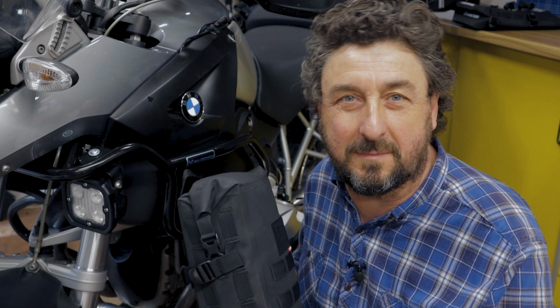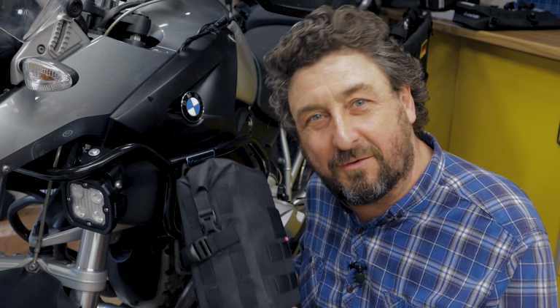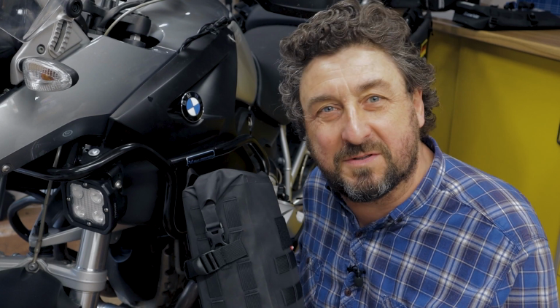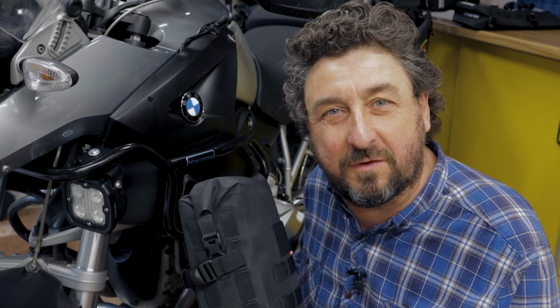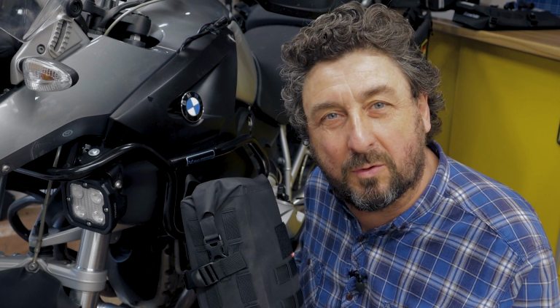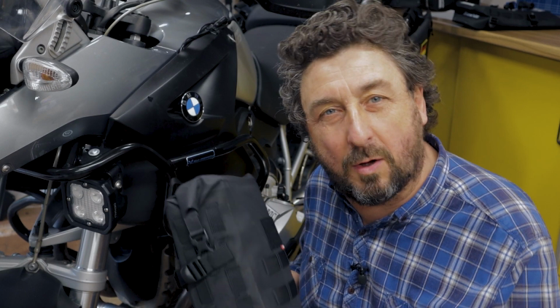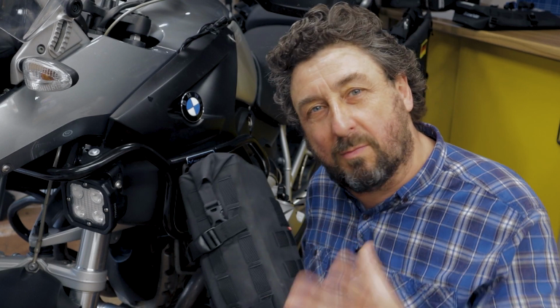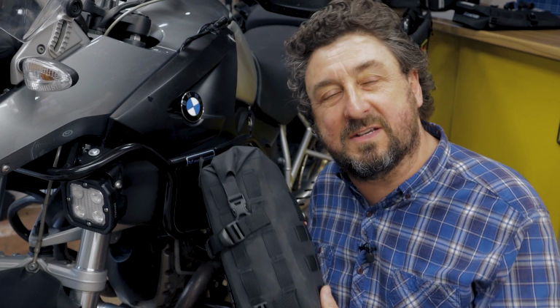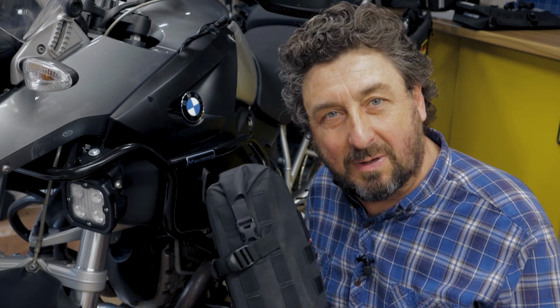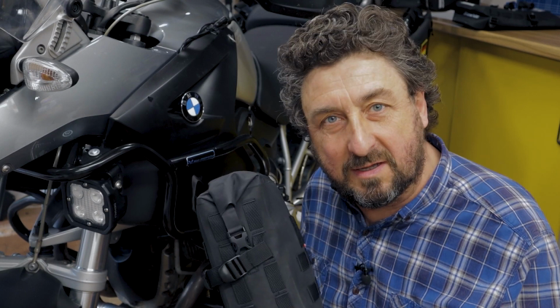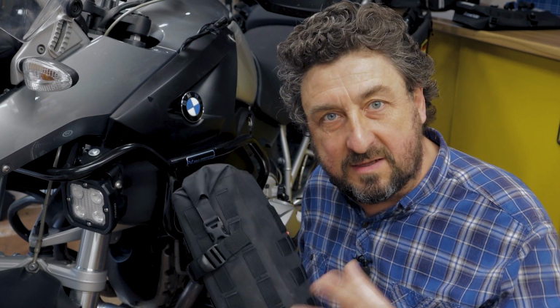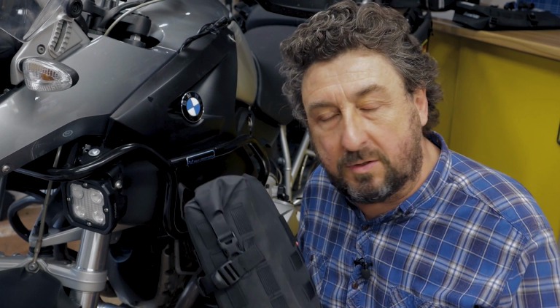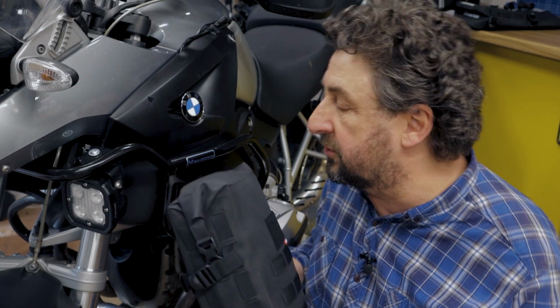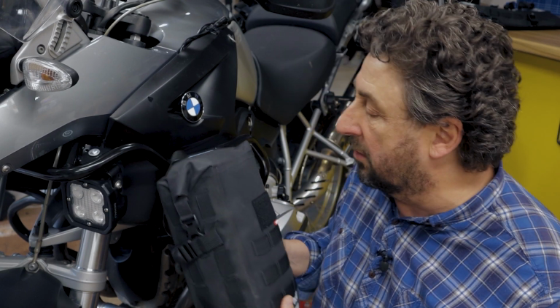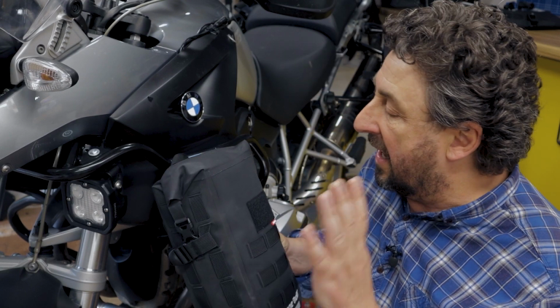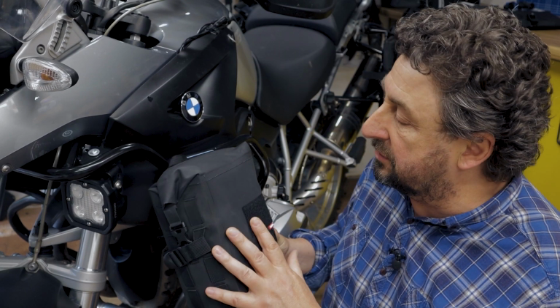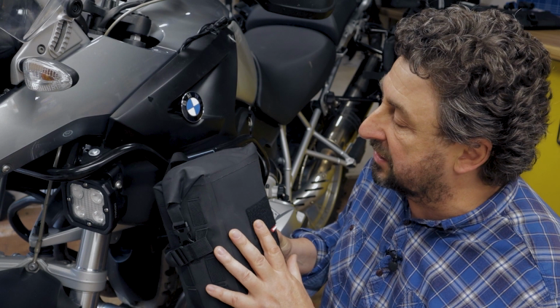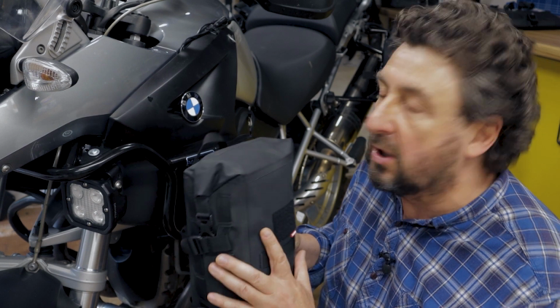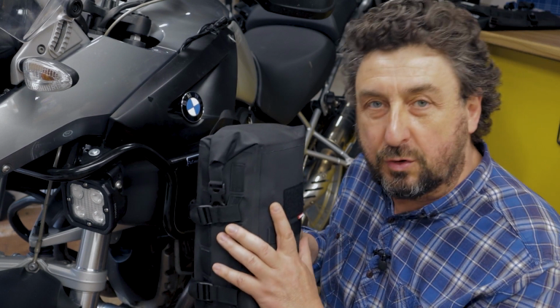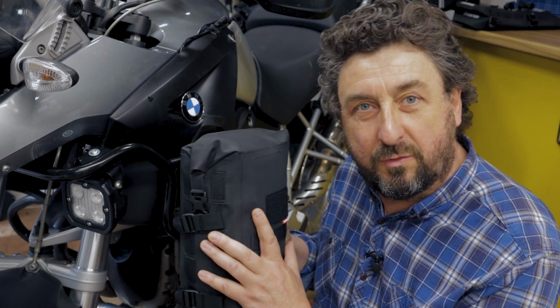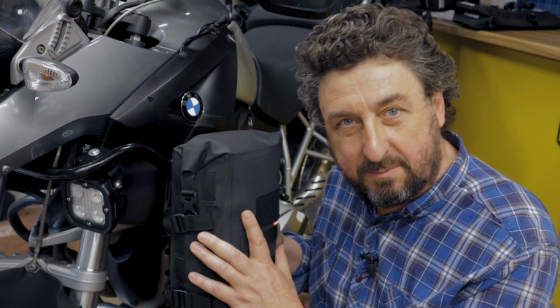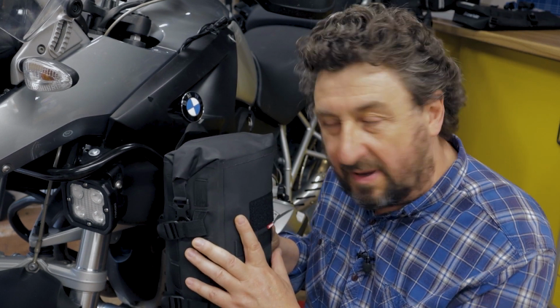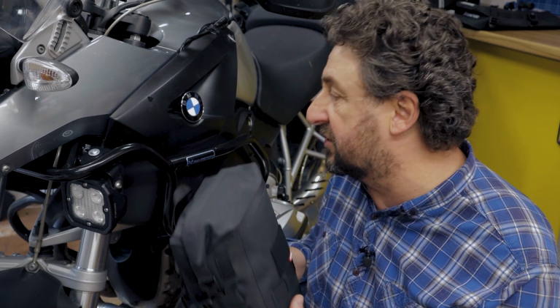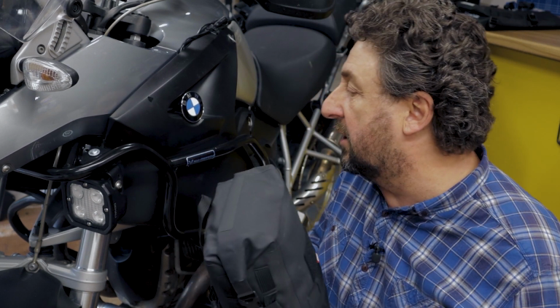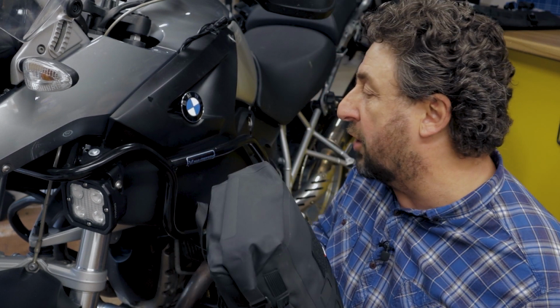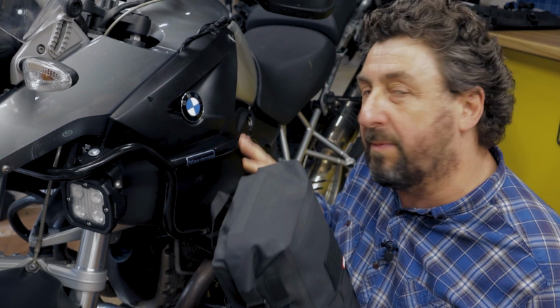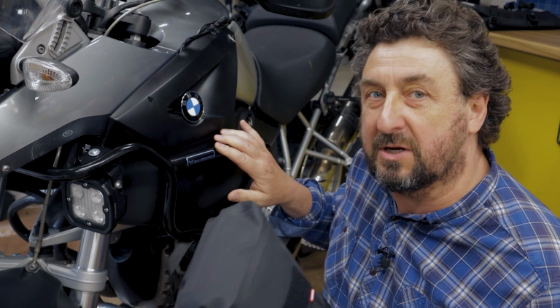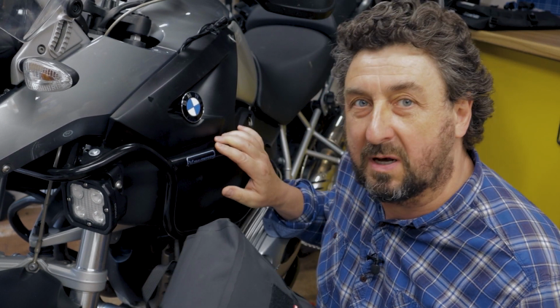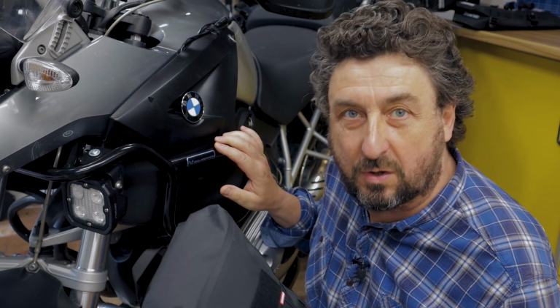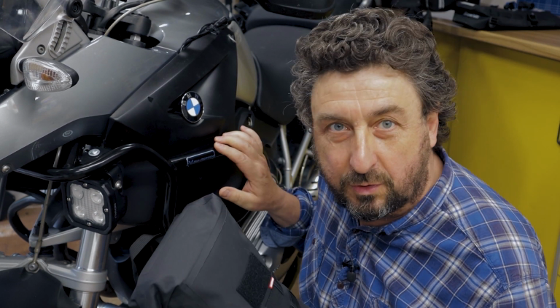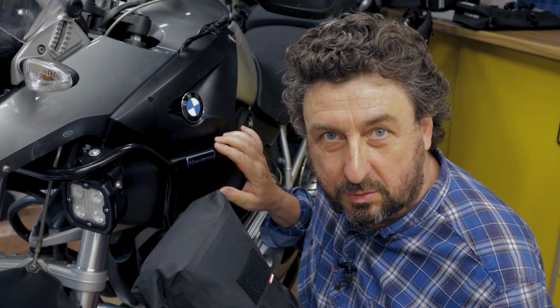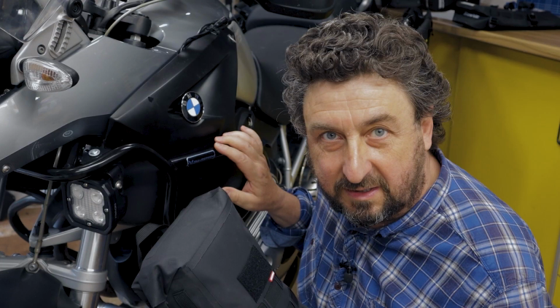Hey everyone, Steffi from LoneRider. I hope you do marvellously well. In this video I want to show you how to attach your LoneRider minibags to the upper crash bars on your motorbike.